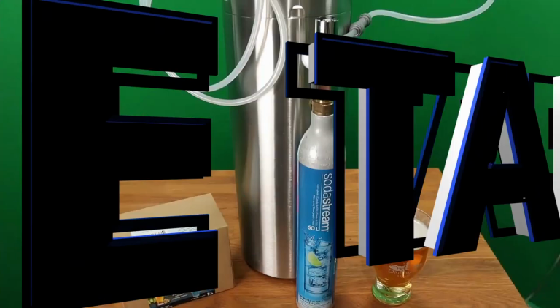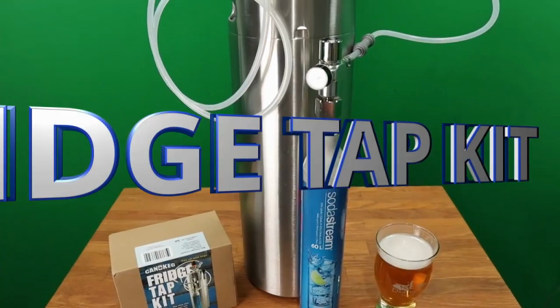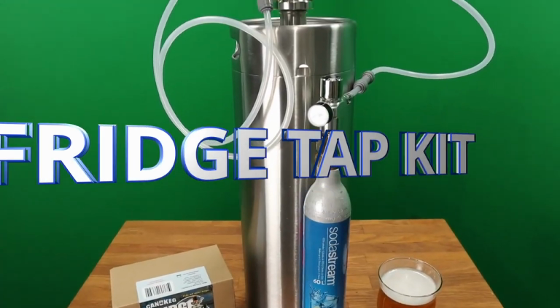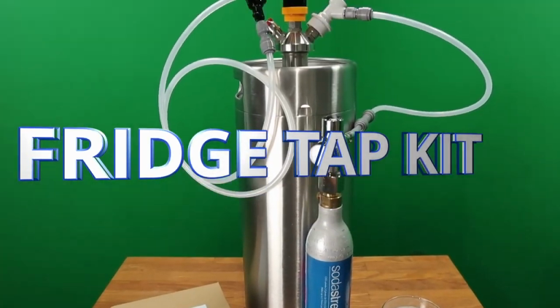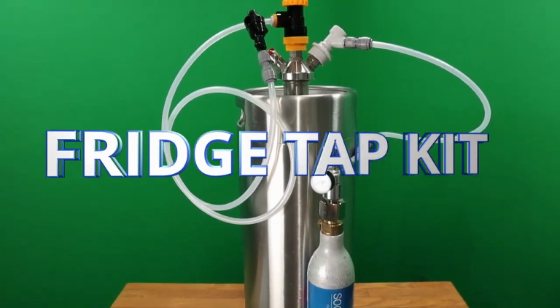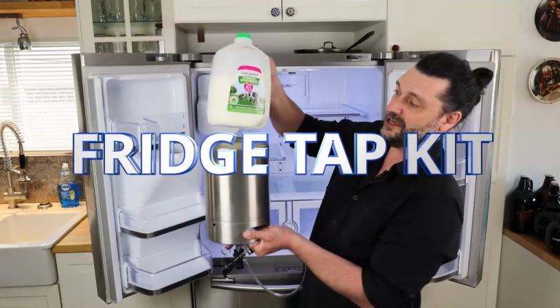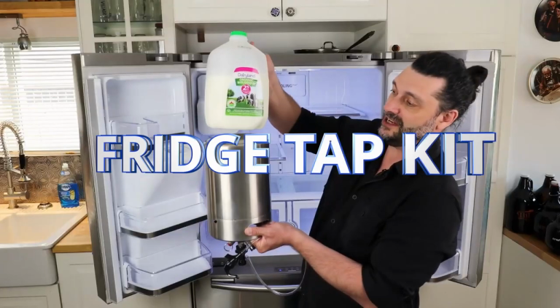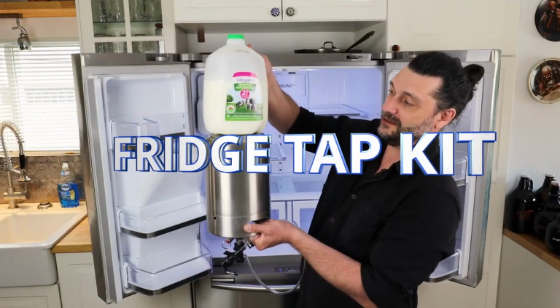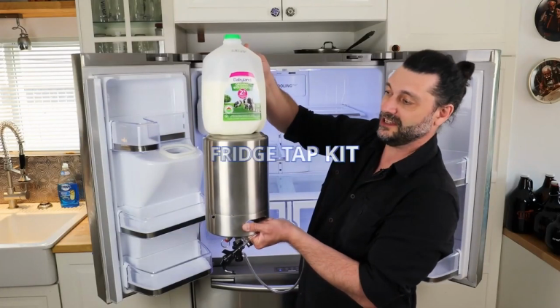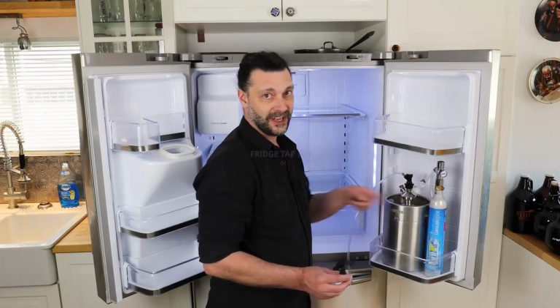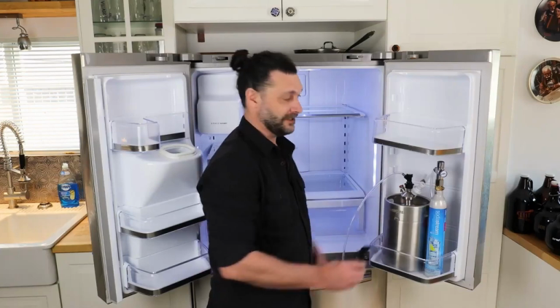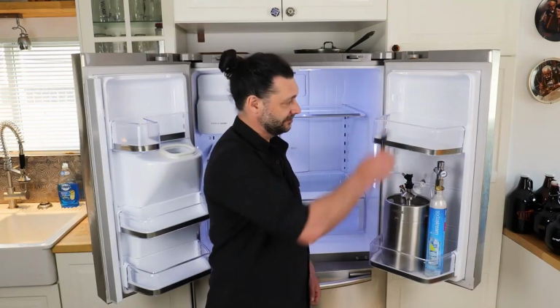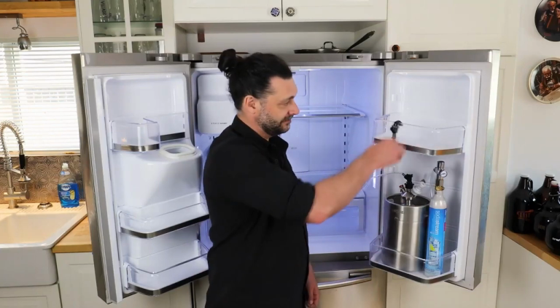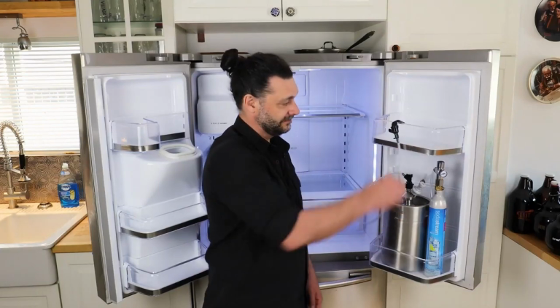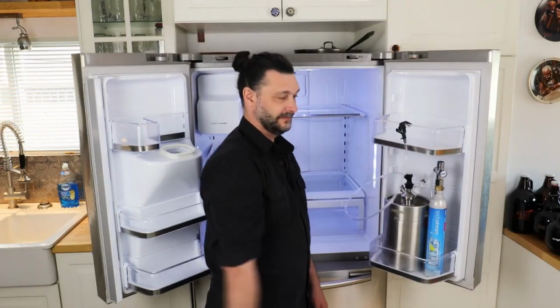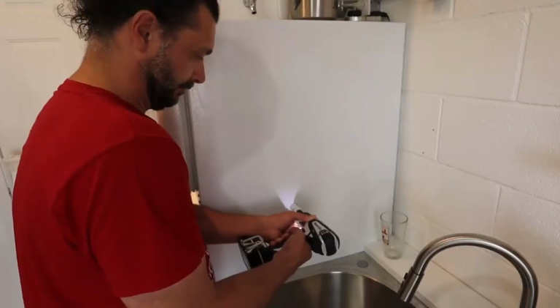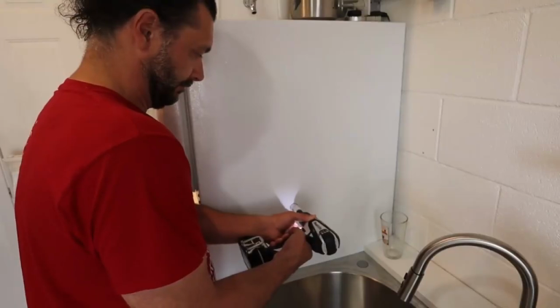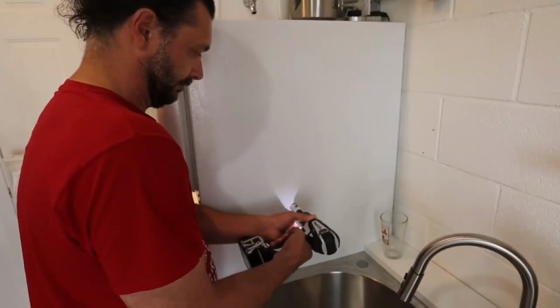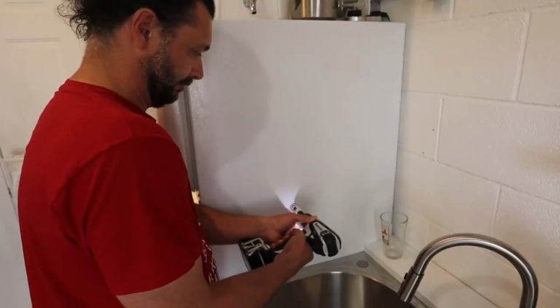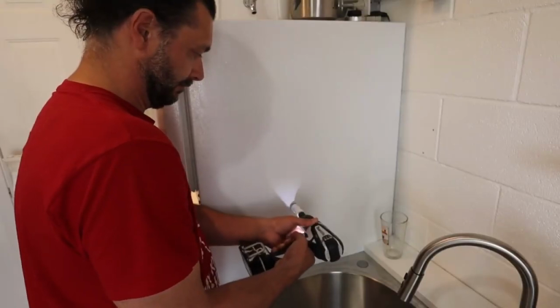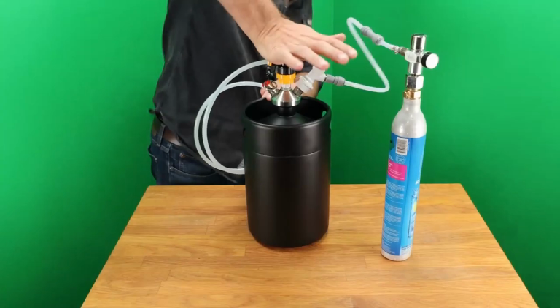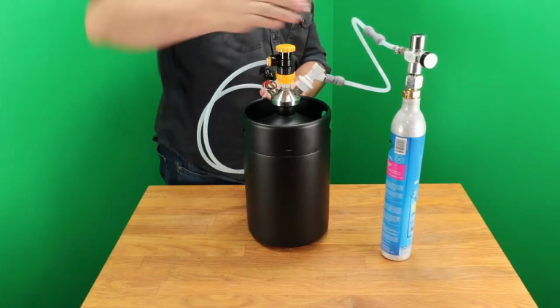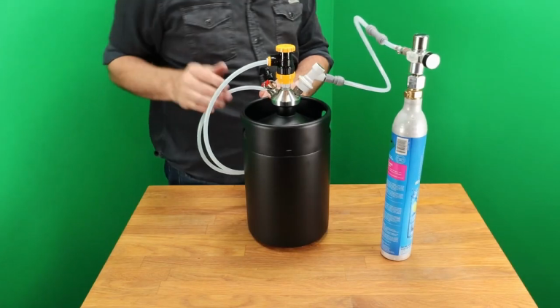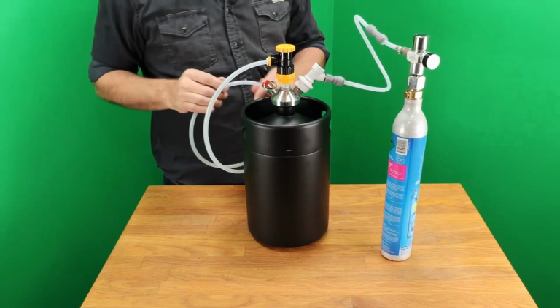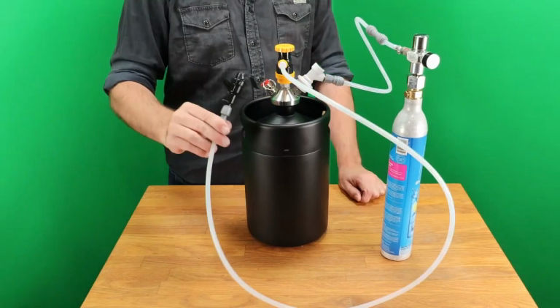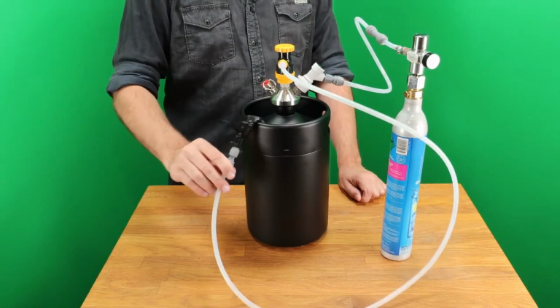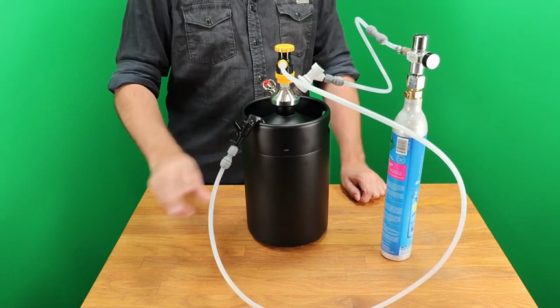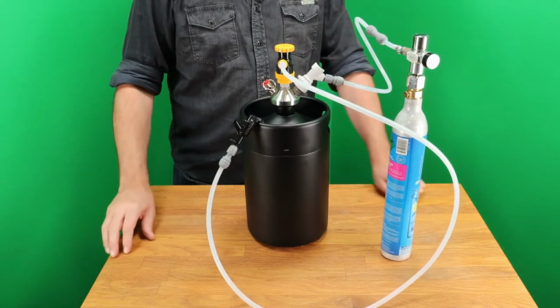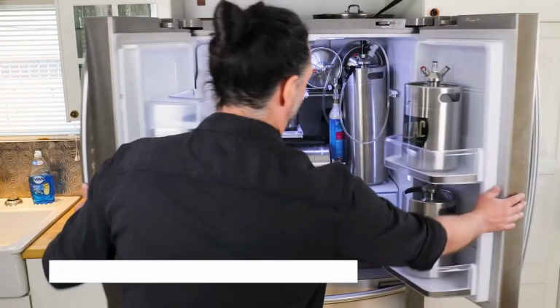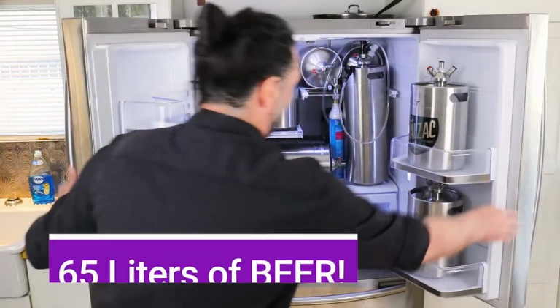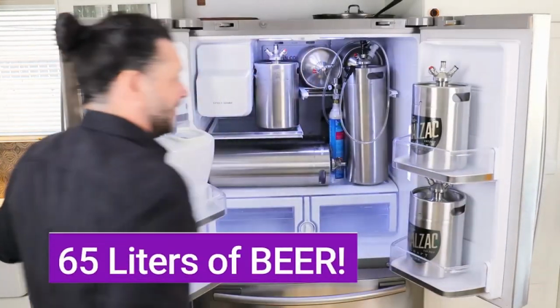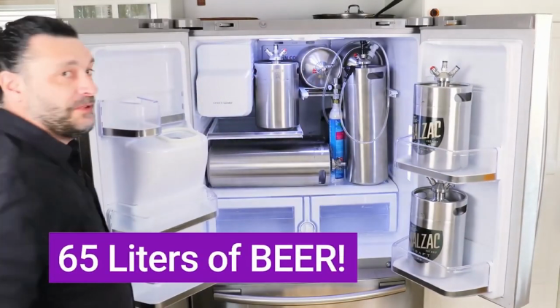The Fridge Tap Kit lets you turn any fridge into a kegerator without having to drill a hole through it. Just choose the mini keg size that works best for you.